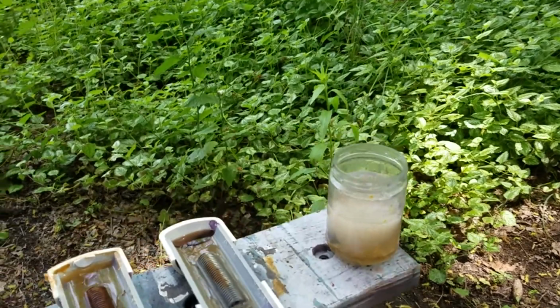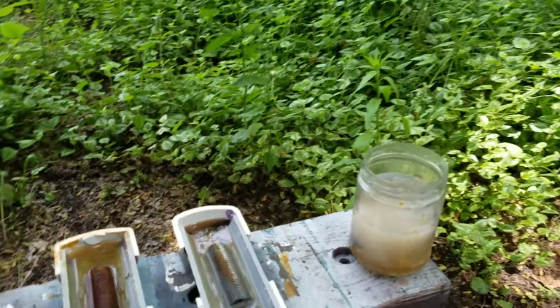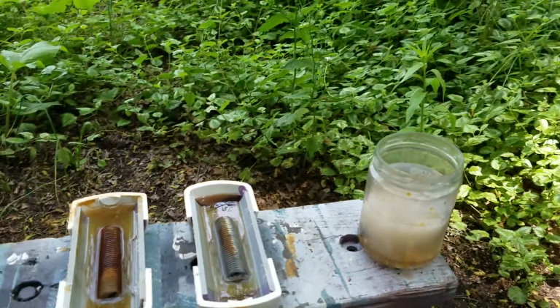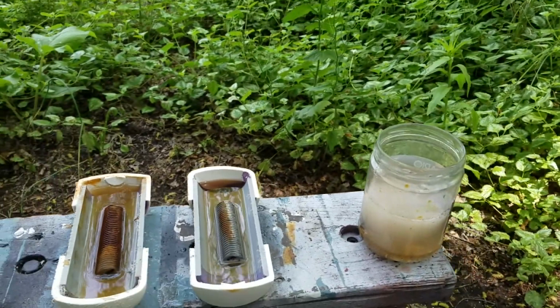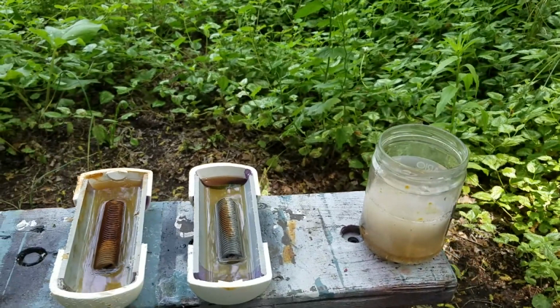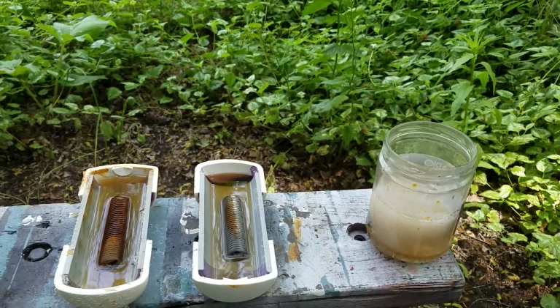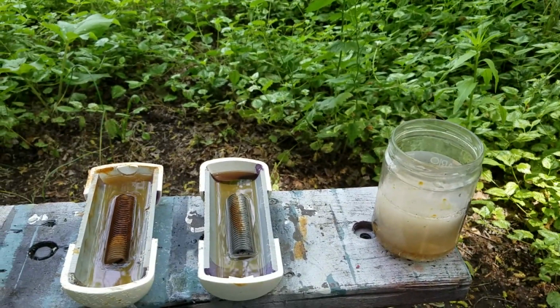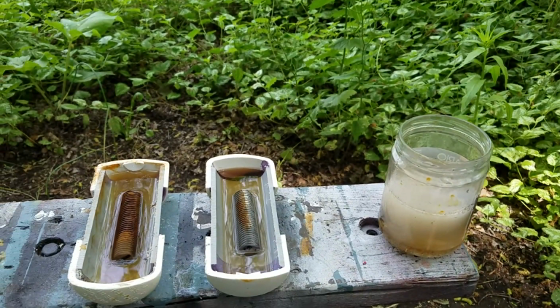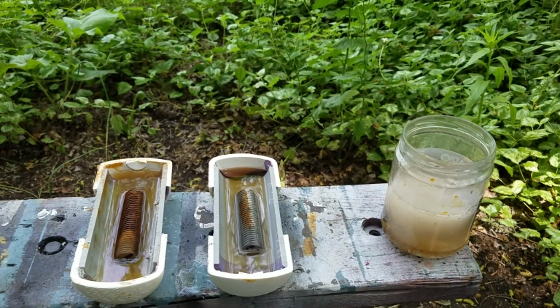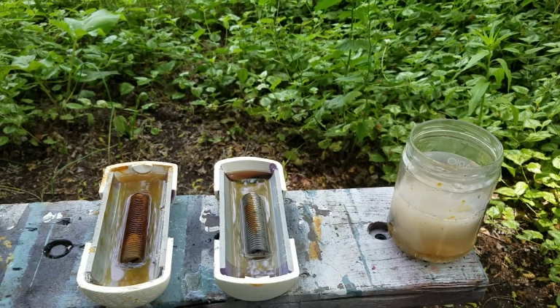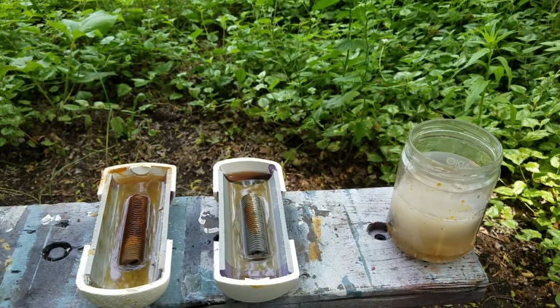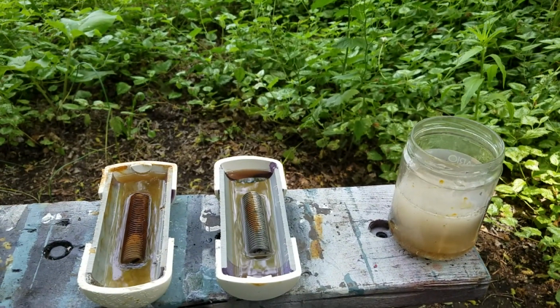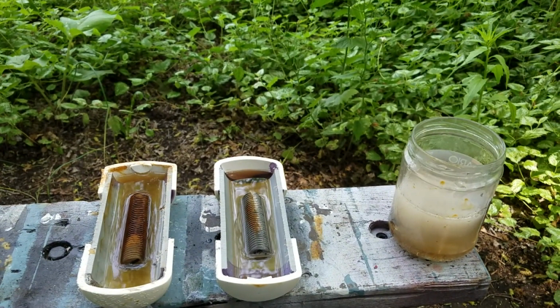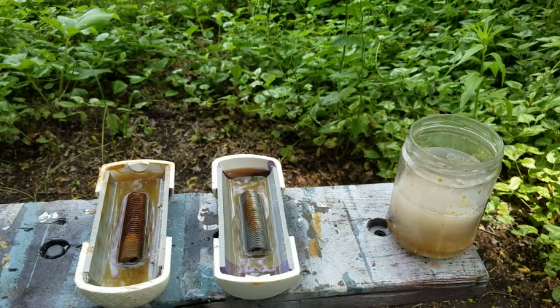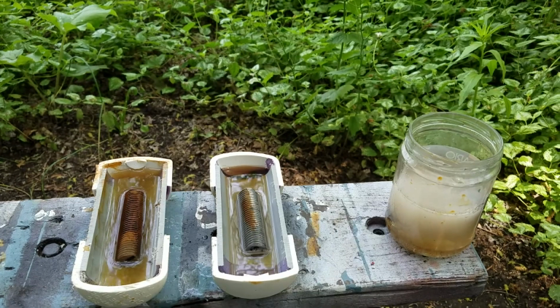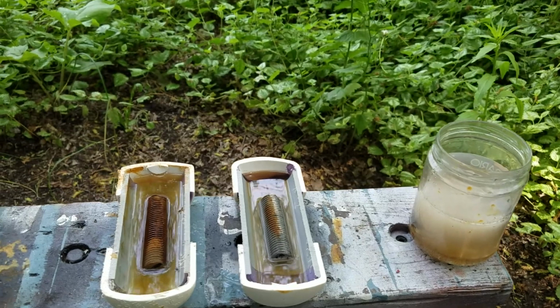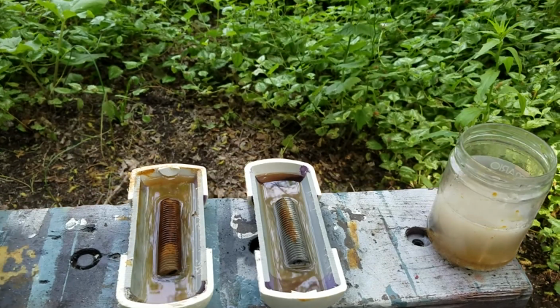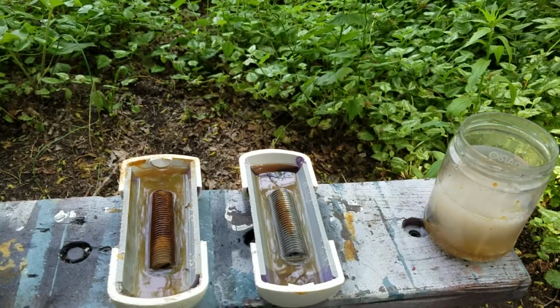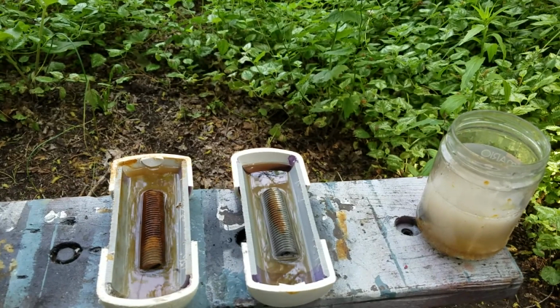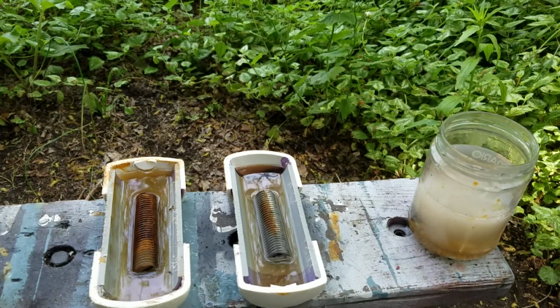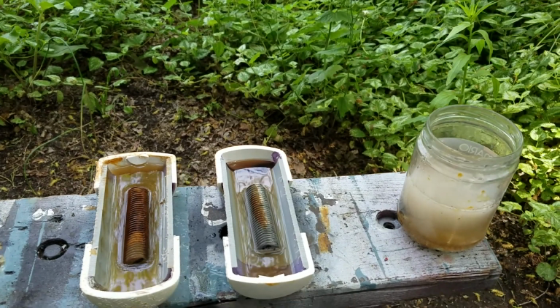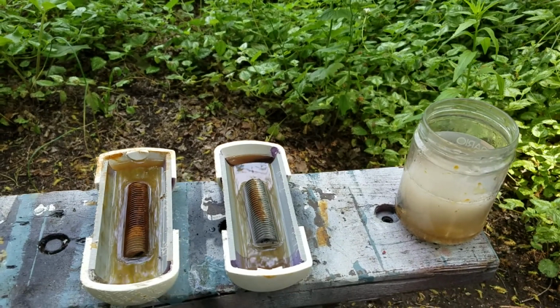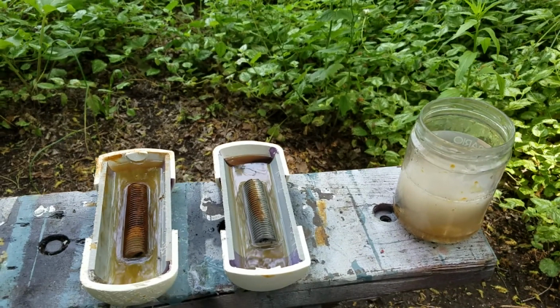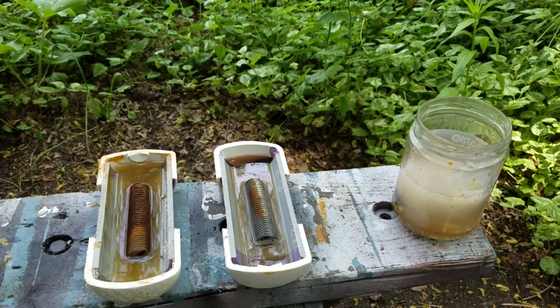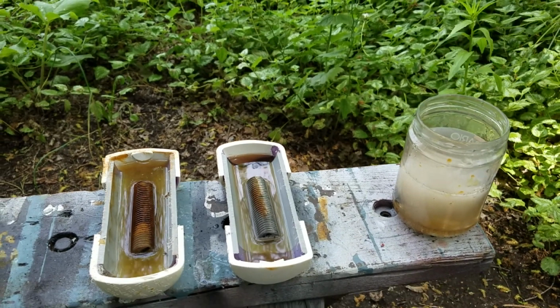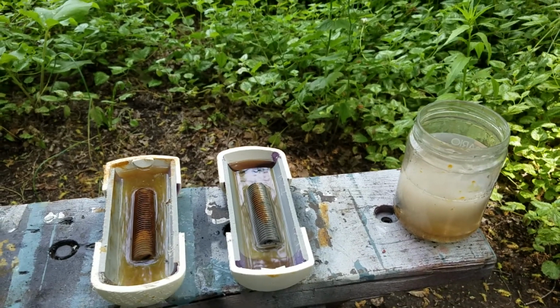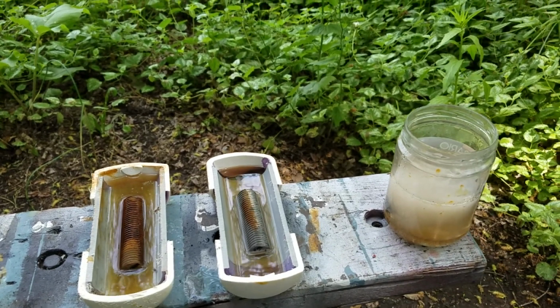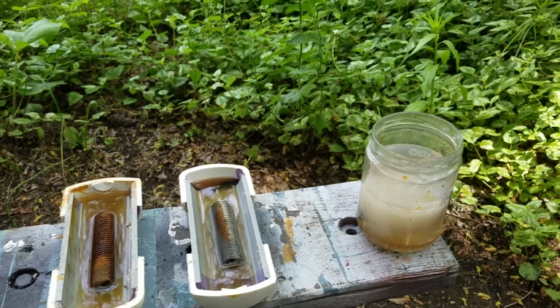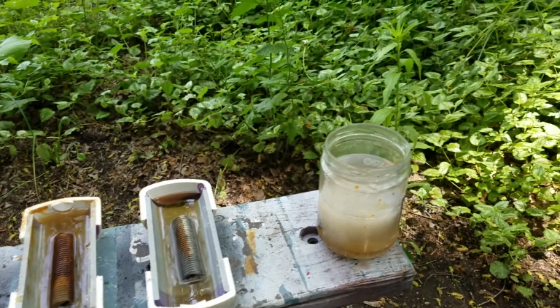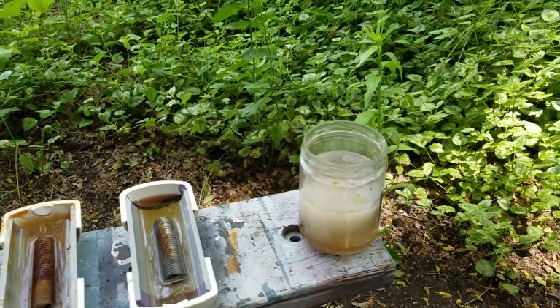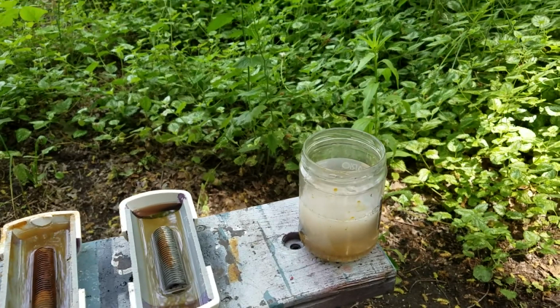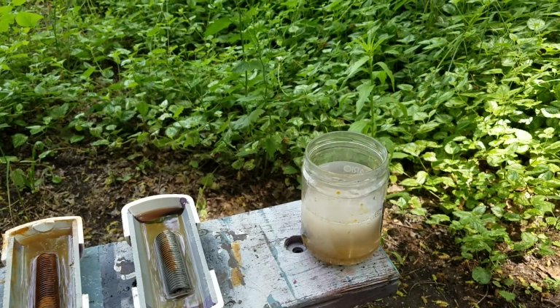Now the tray that's got 50-50 in it, it's not doing a whole lot. It's working, but it's not working anywhere near as fast as that jar.